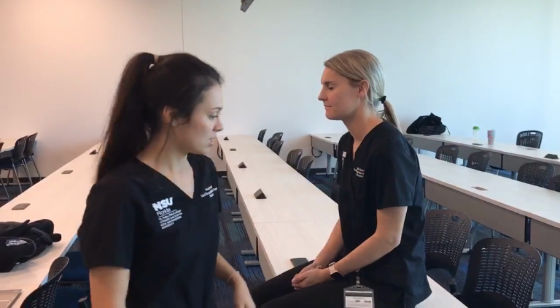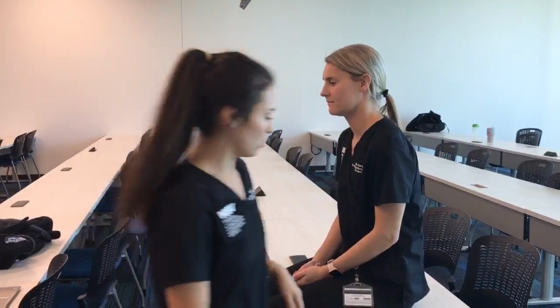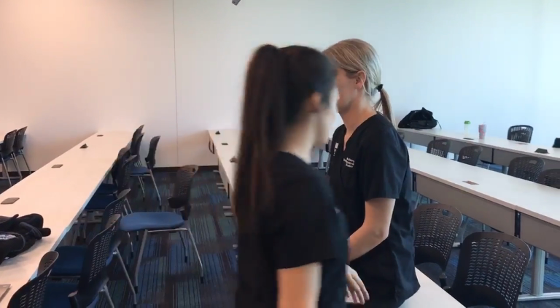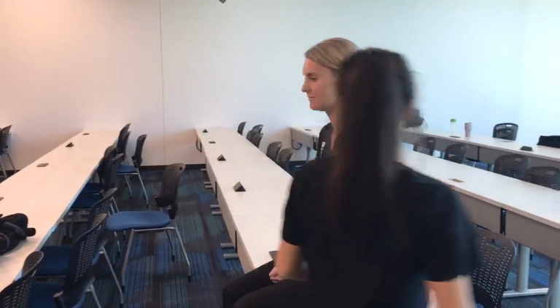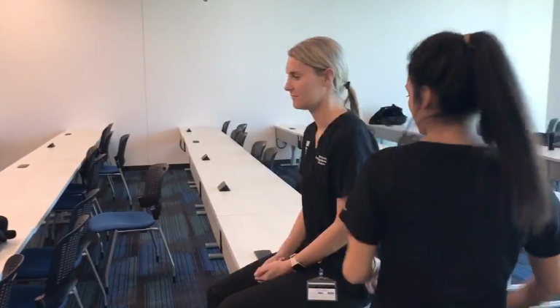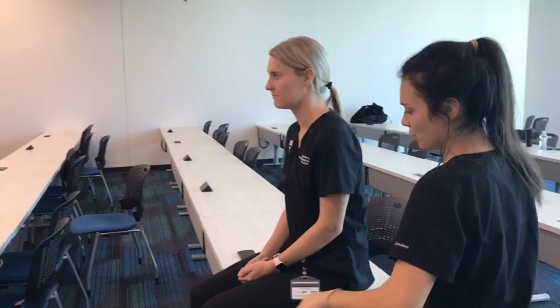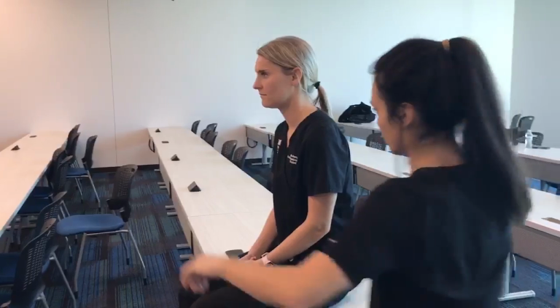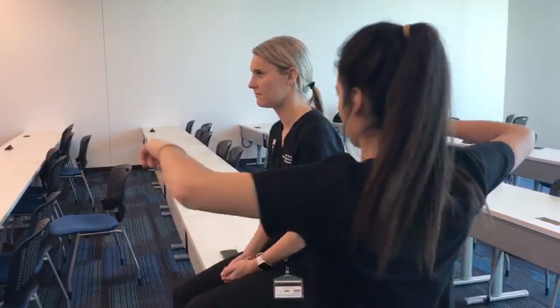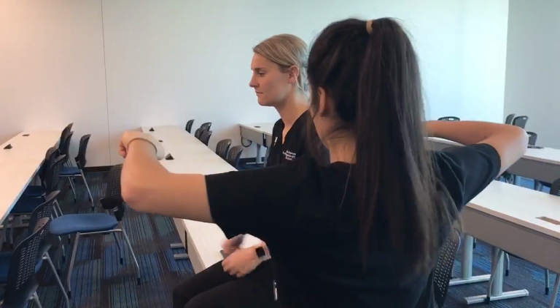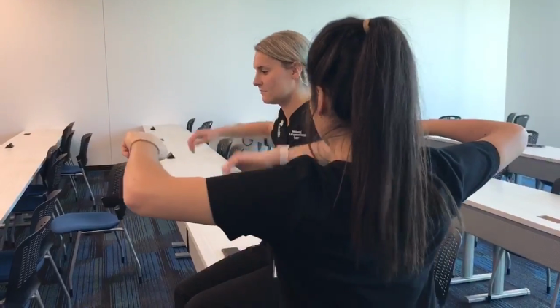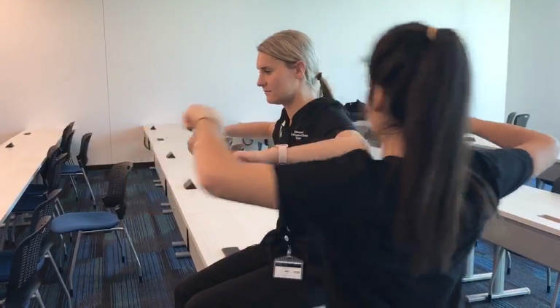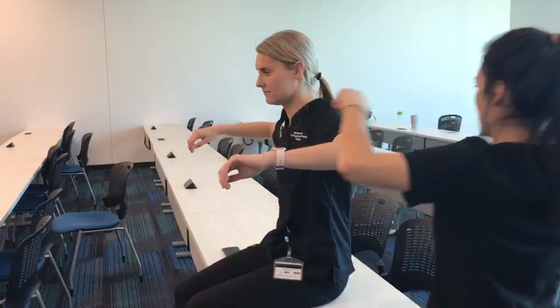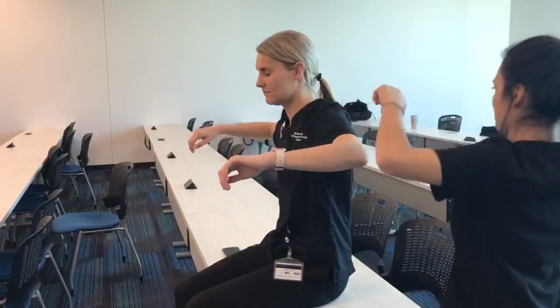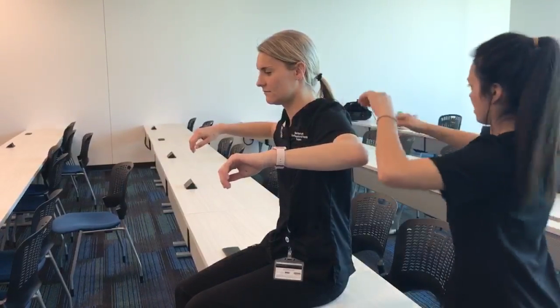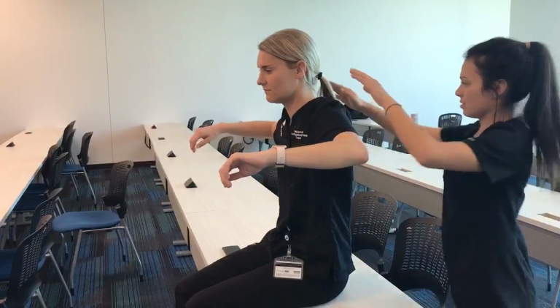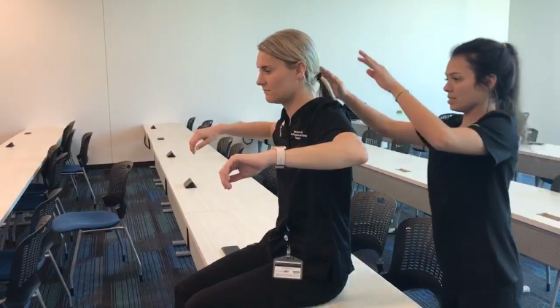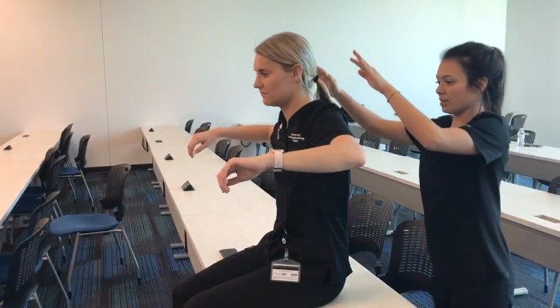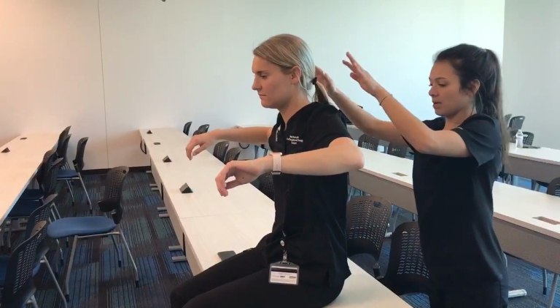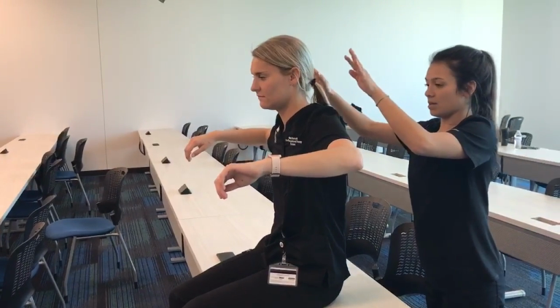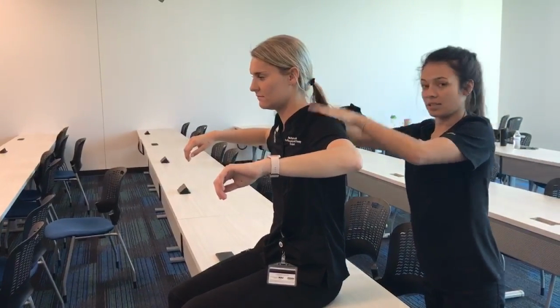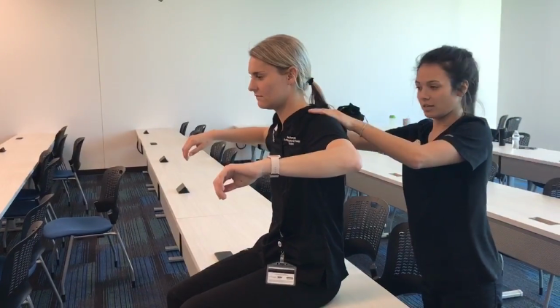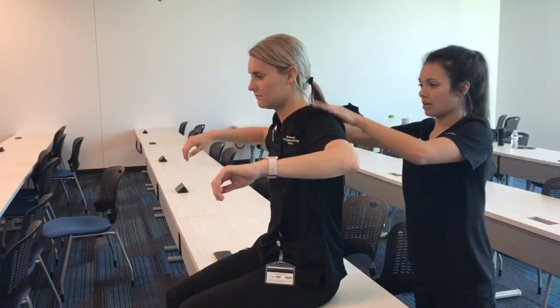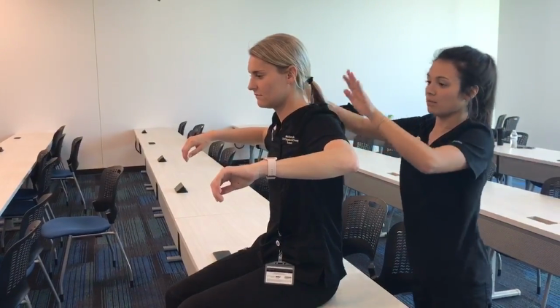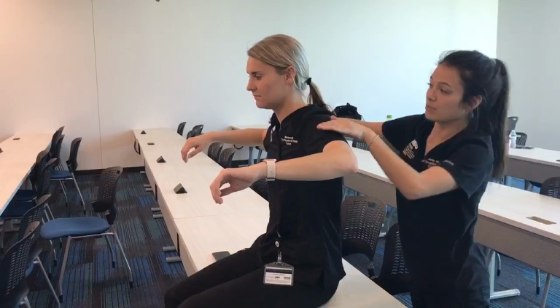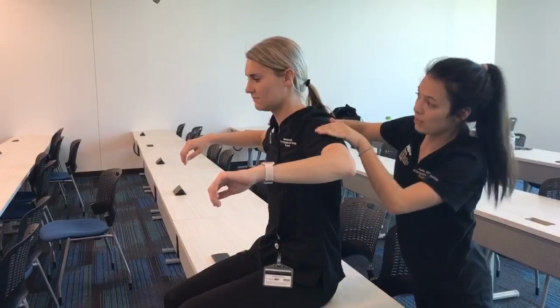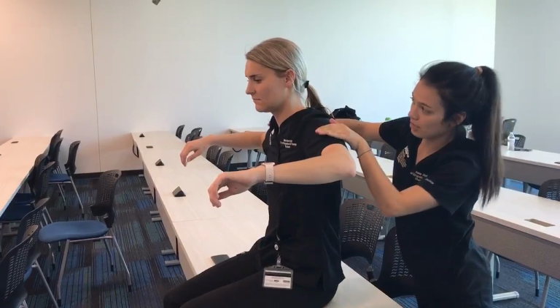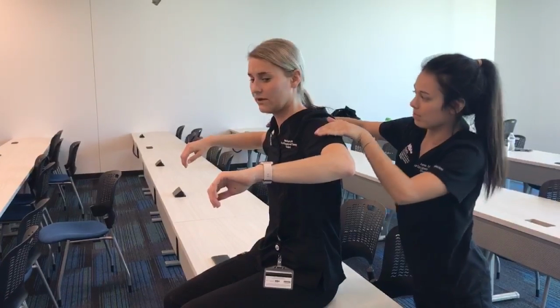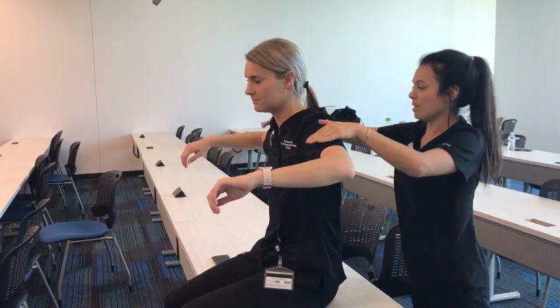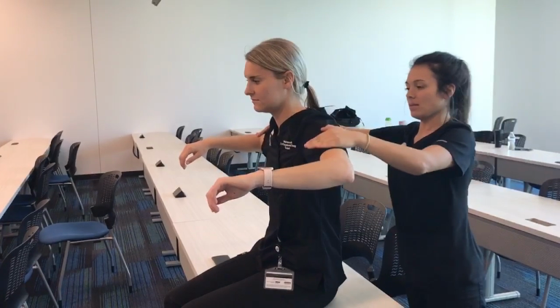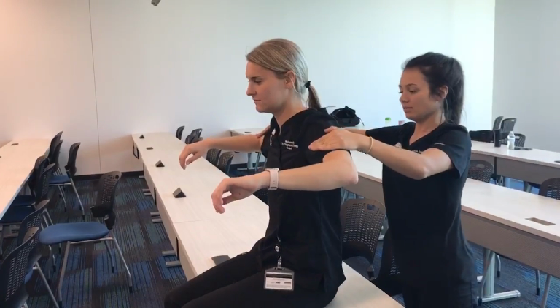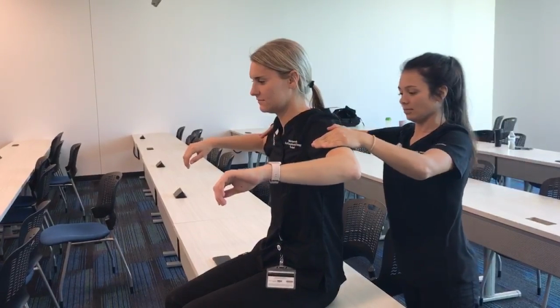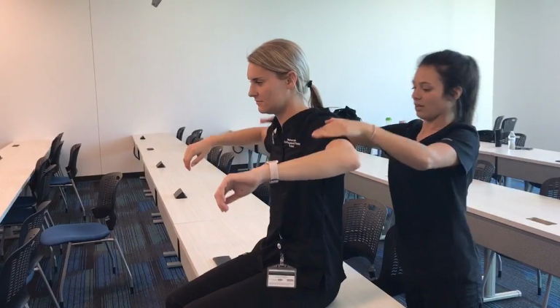Next, I will be testing the myotome. Will you please bring your arms up like this? This is testing the deltoids, innervated by the axillary nerve. Resist the pressure I'm going to do.